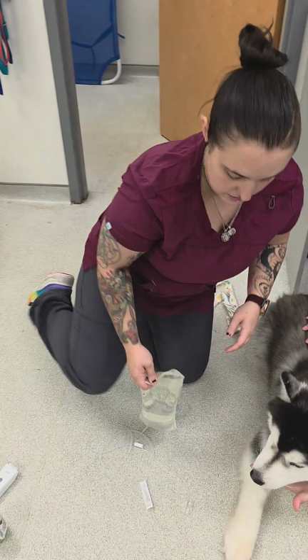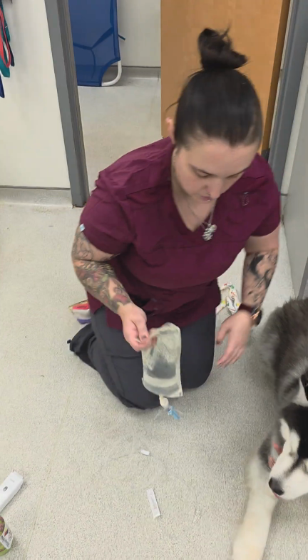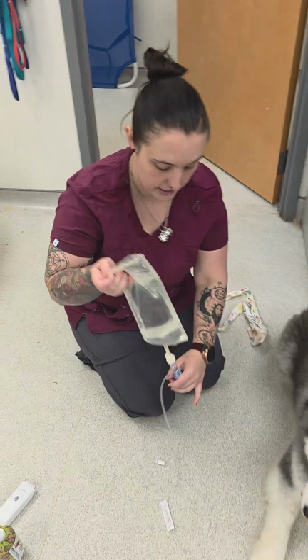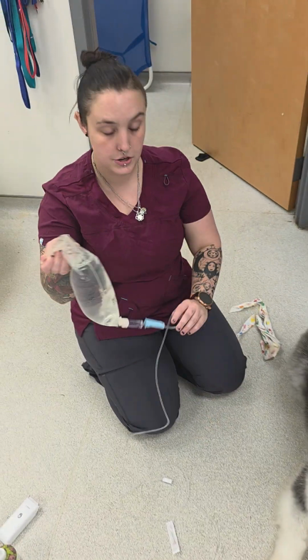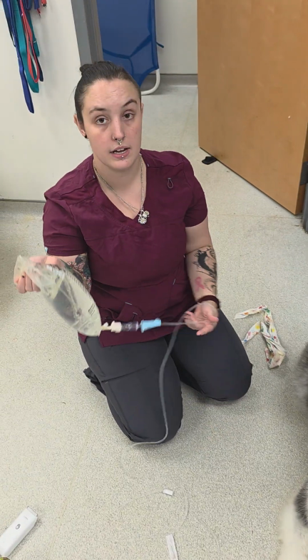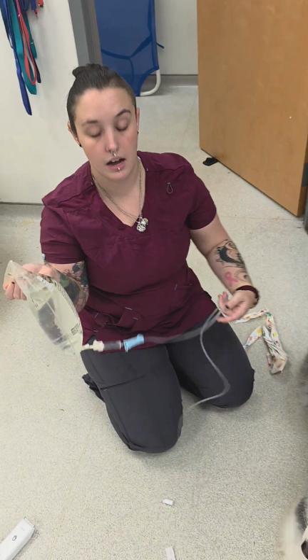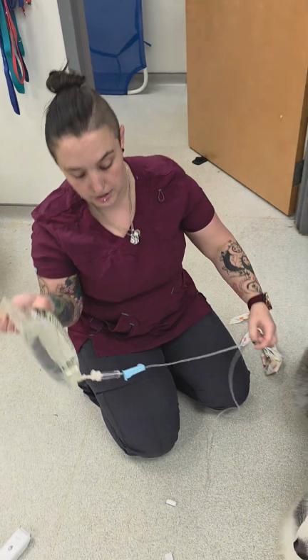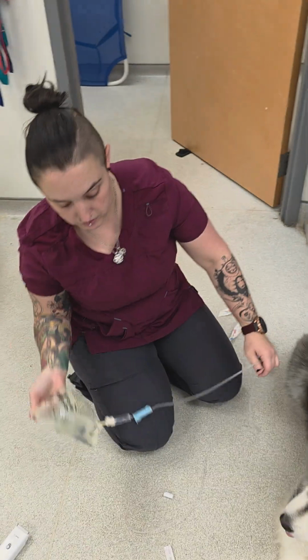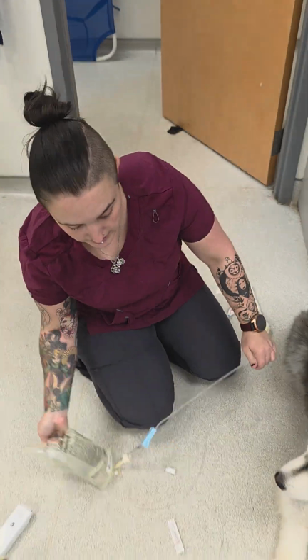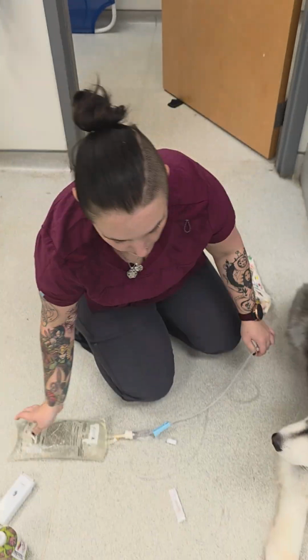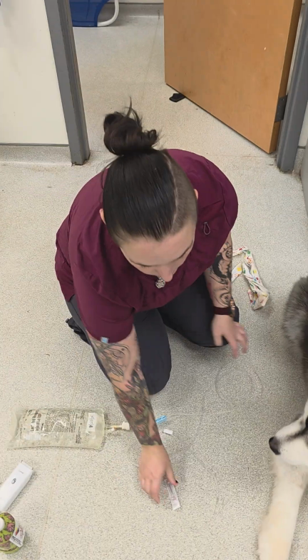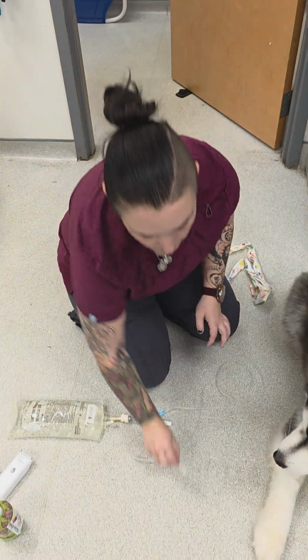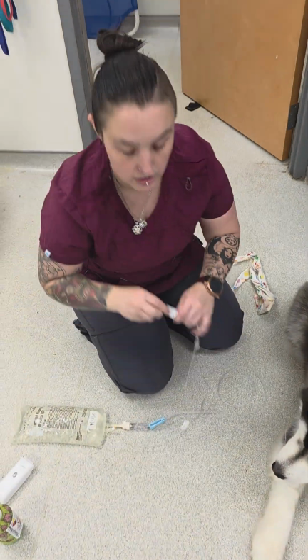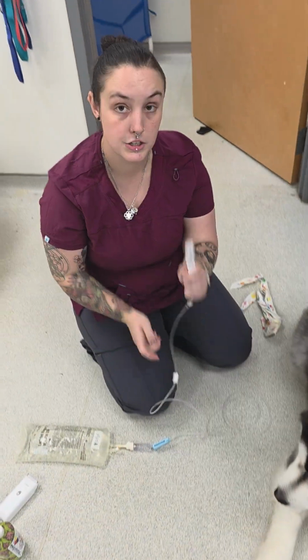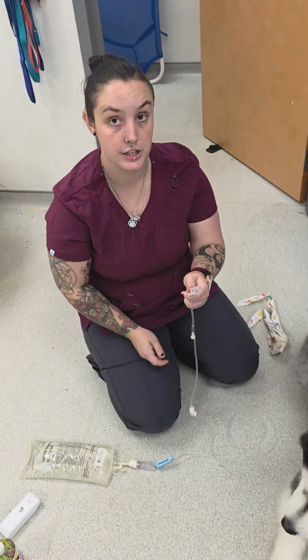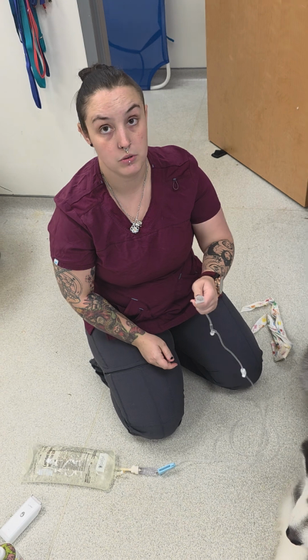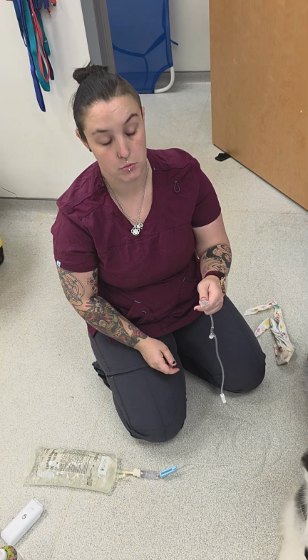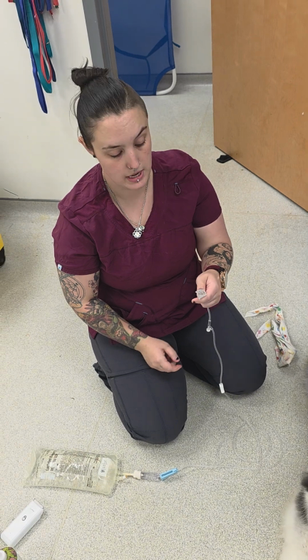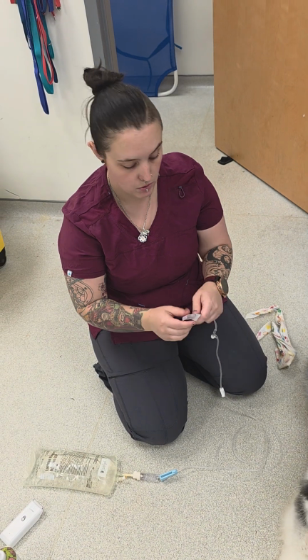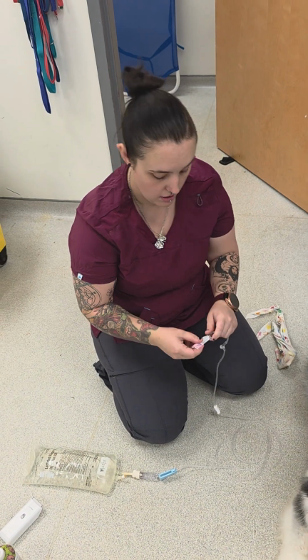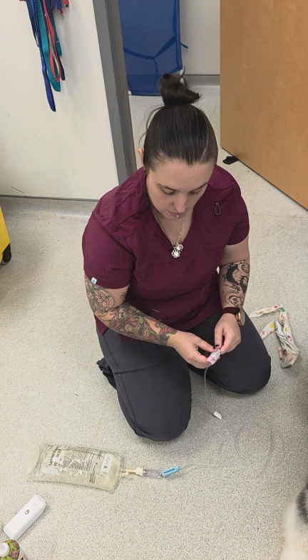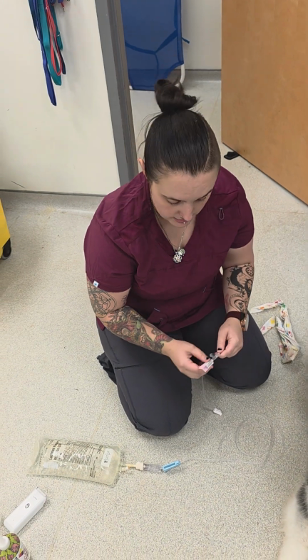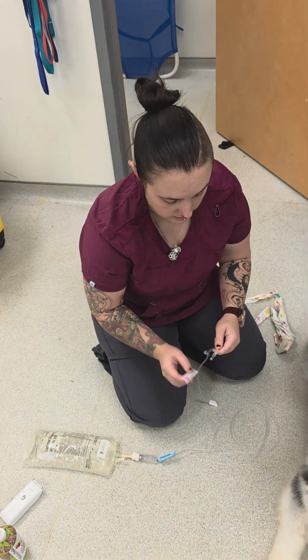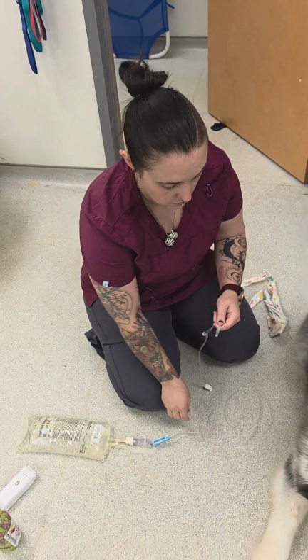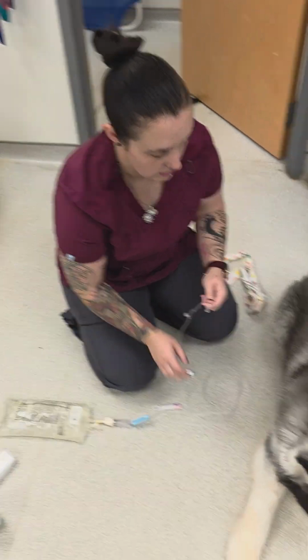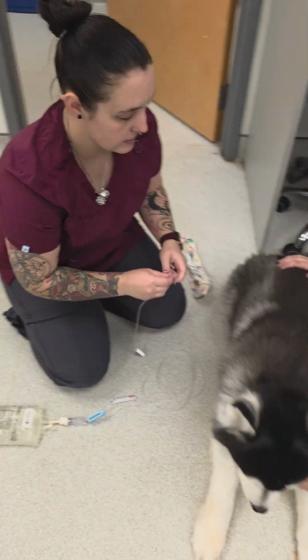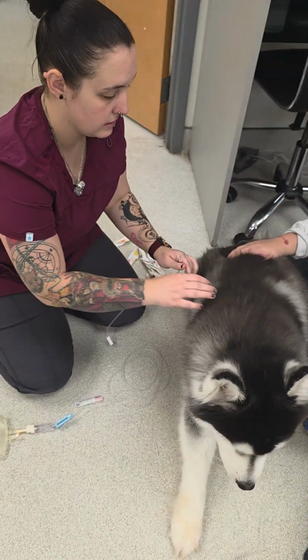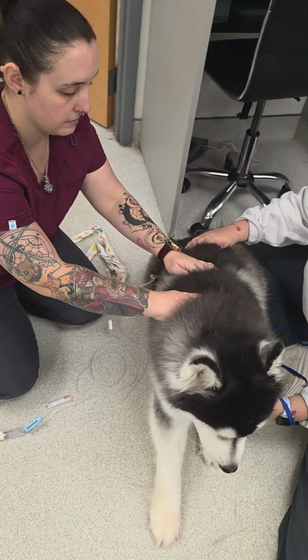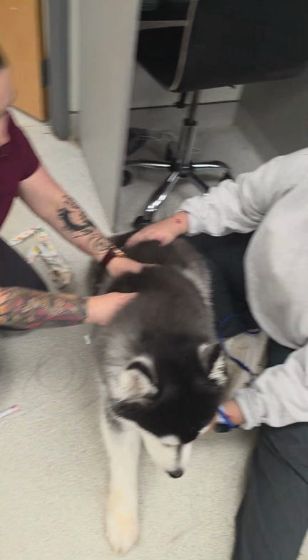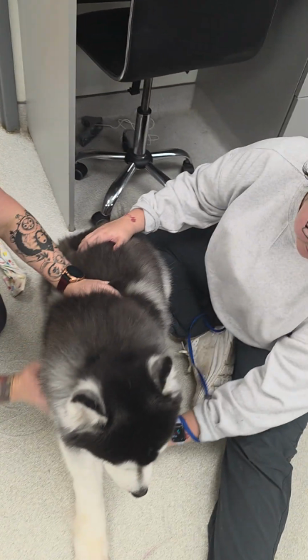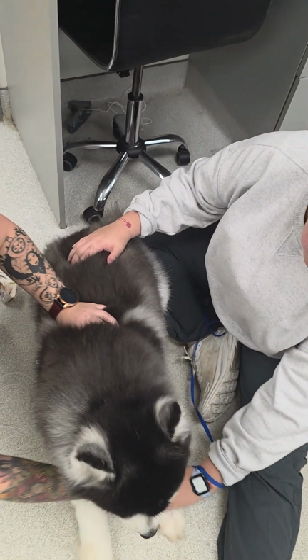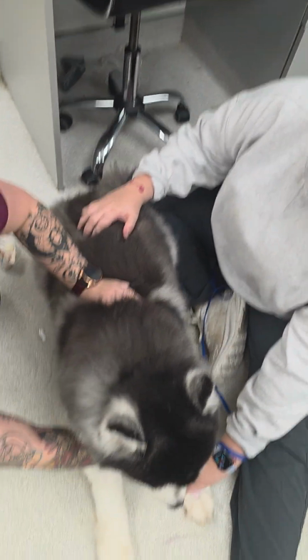We are doing subcutaneous fluids. Always, always, always change your needle before you put the animal up. With all of this, lay down, Mubus.